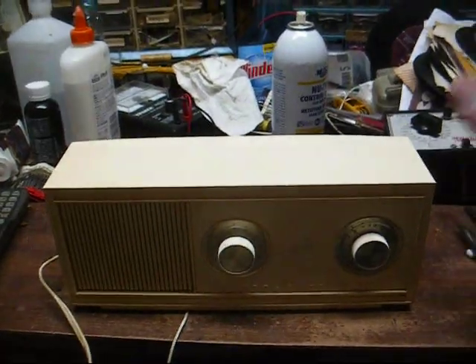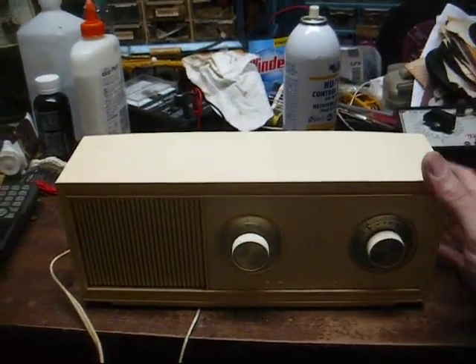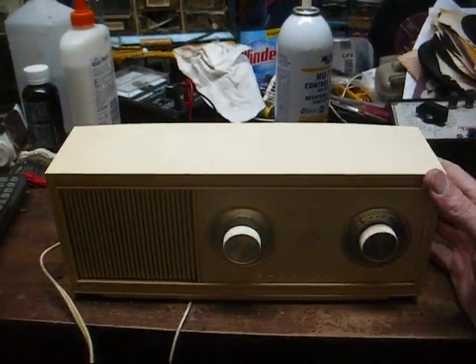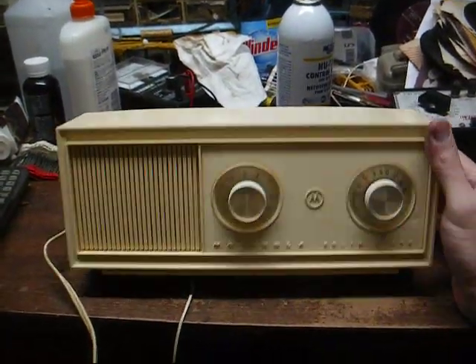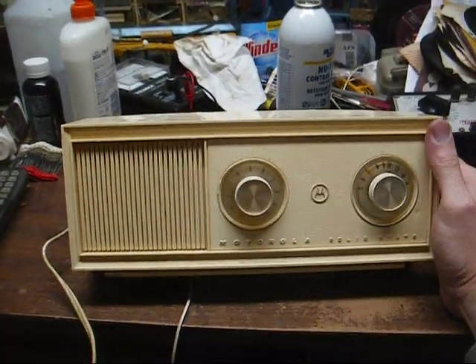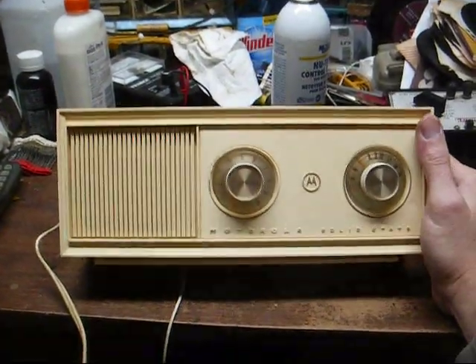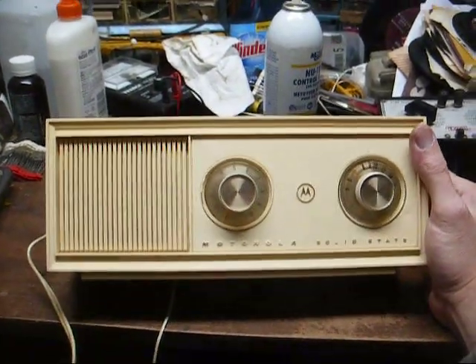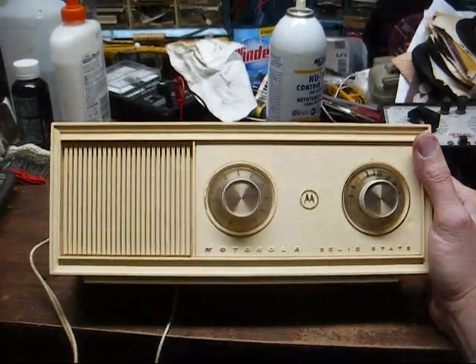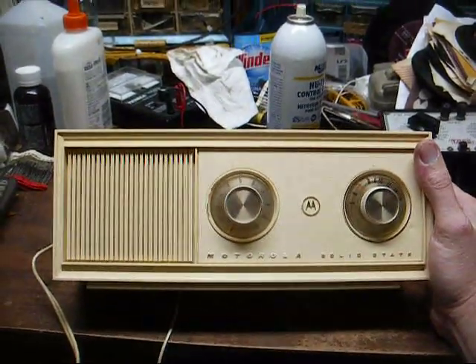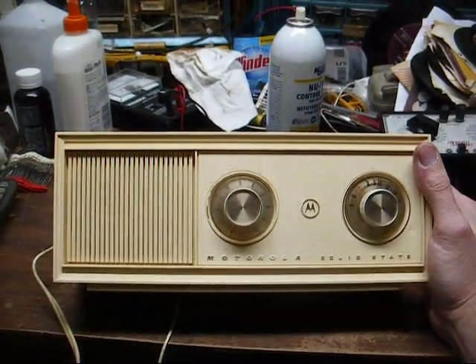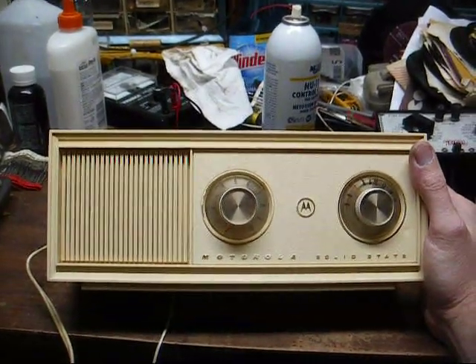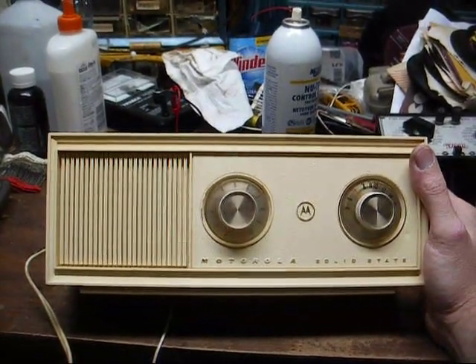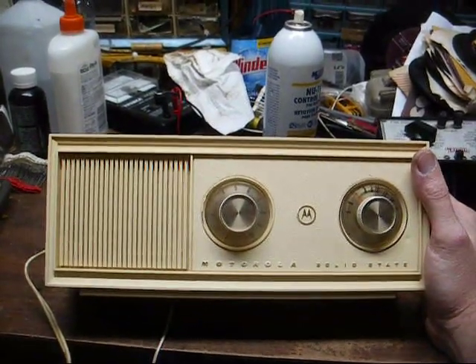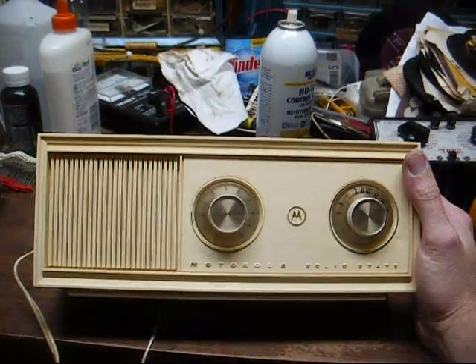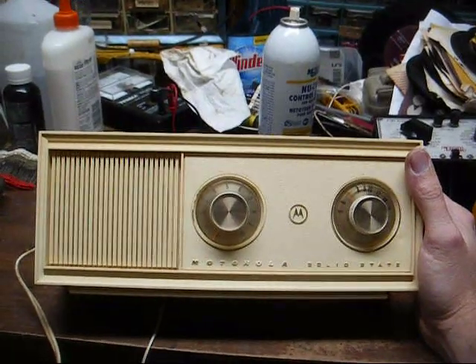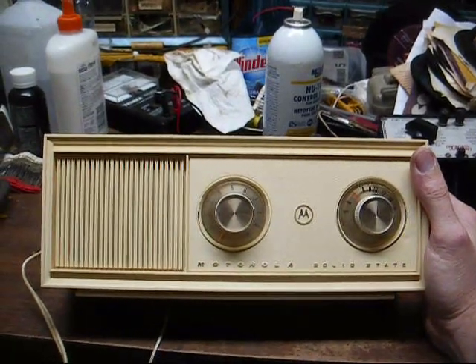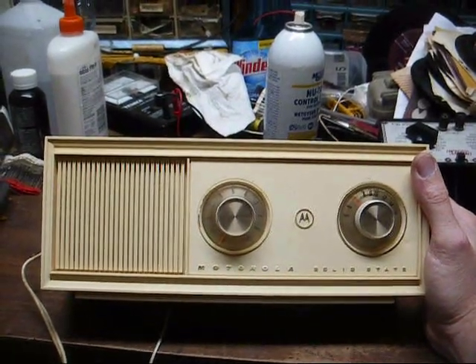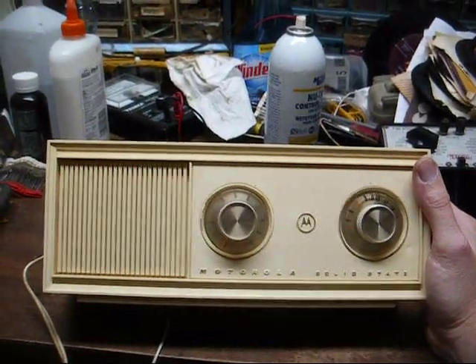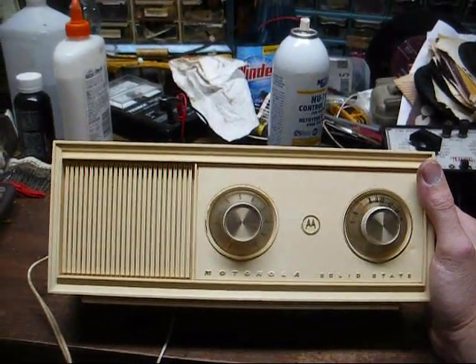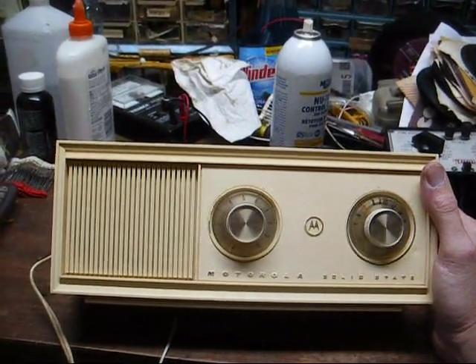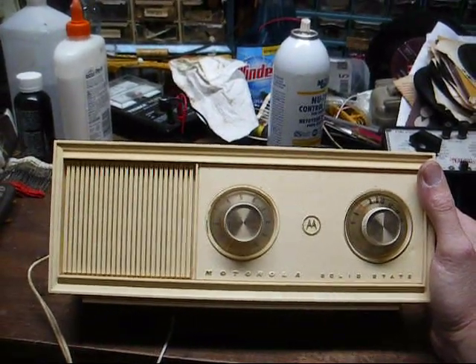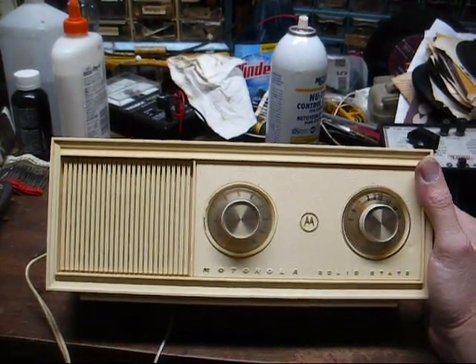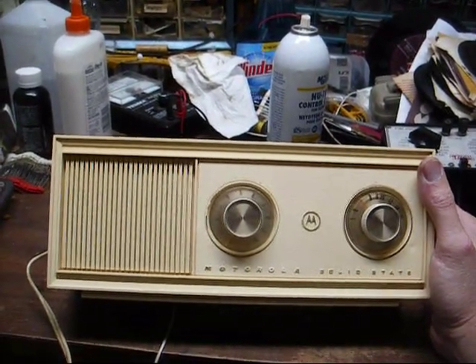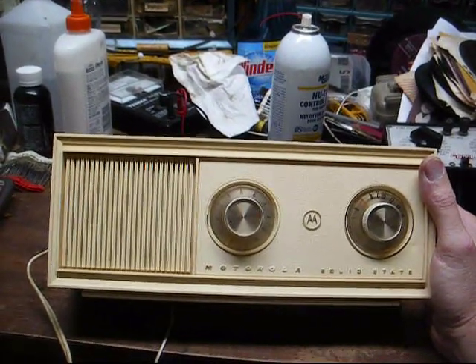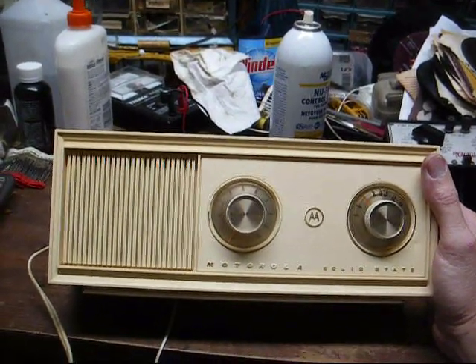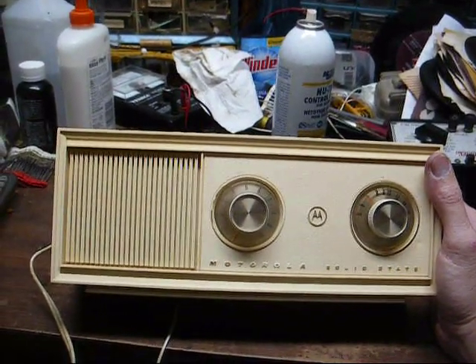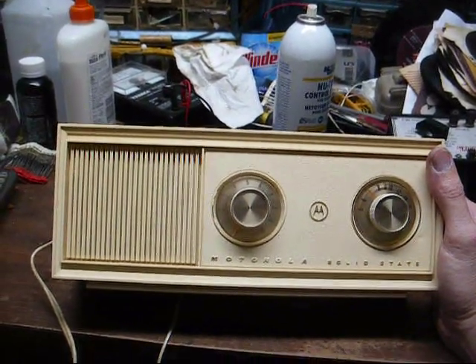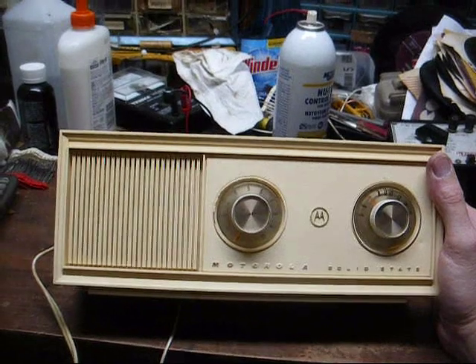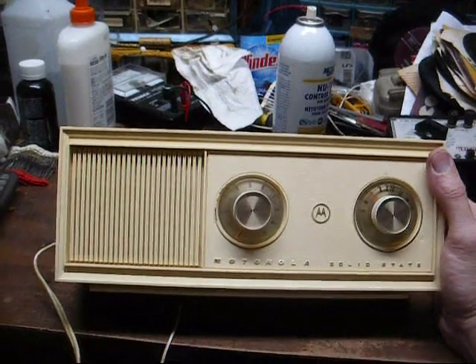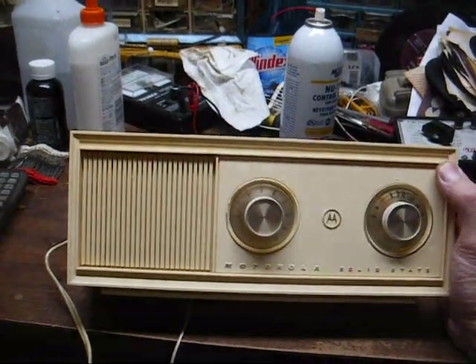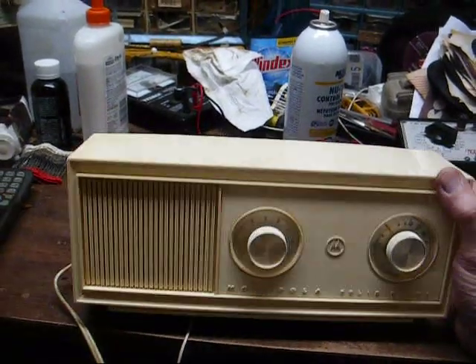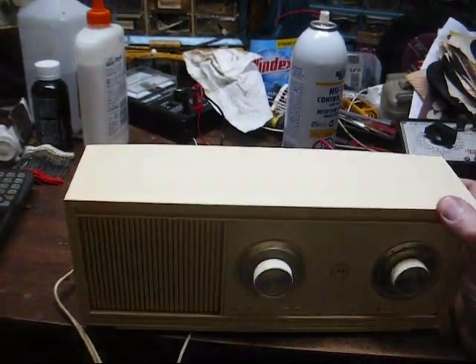This is Radio TV Phono Nut, and here's a rather plain Jane Motorola AM solid state radio from 1968. It plays, but it's going to need a little attention.